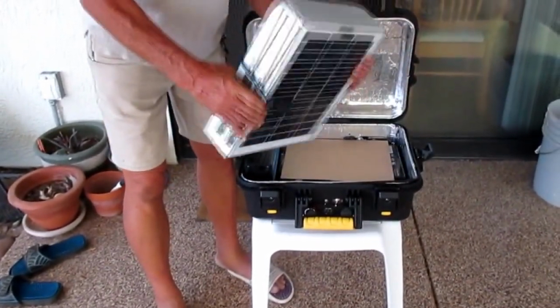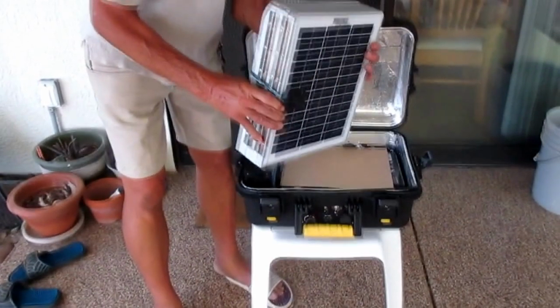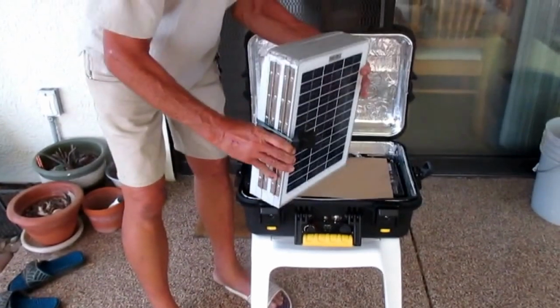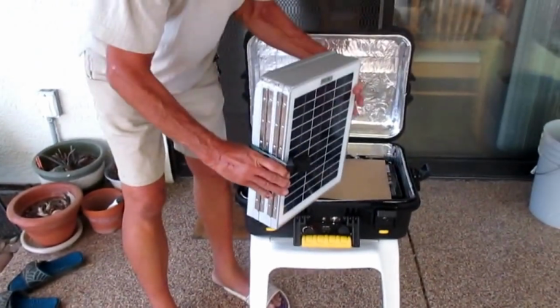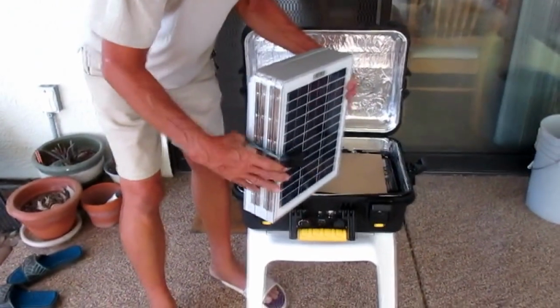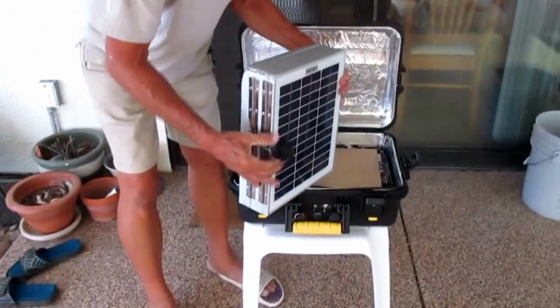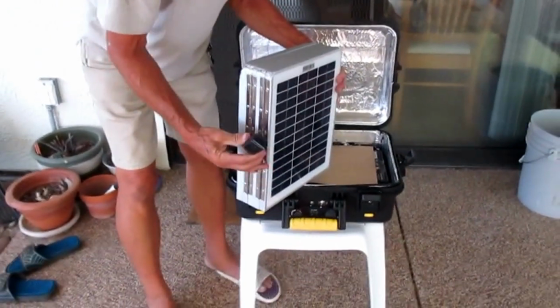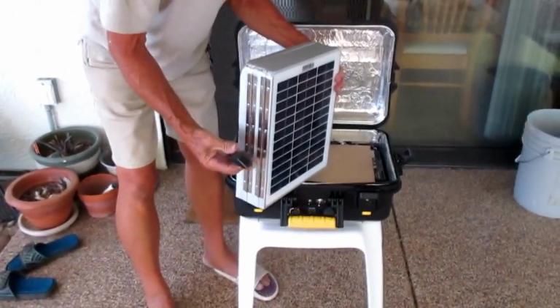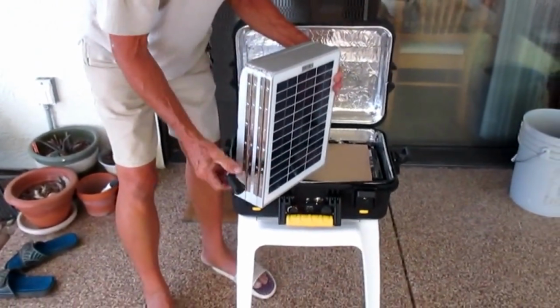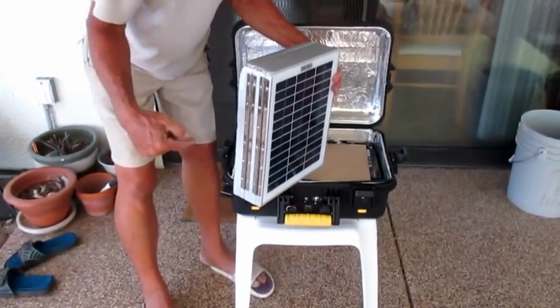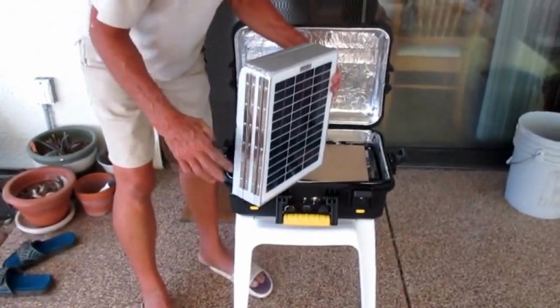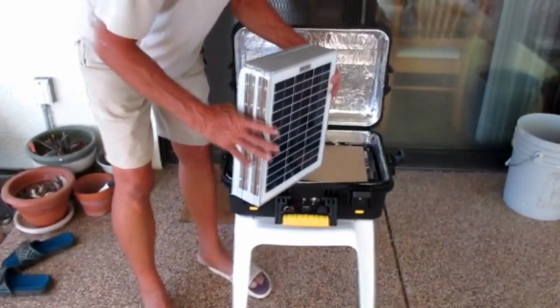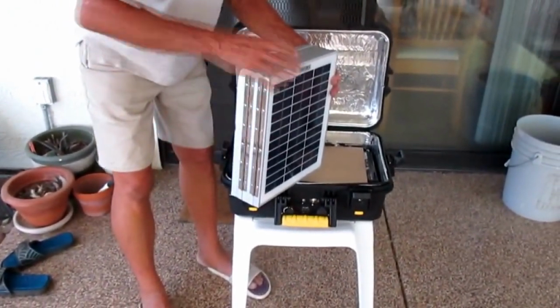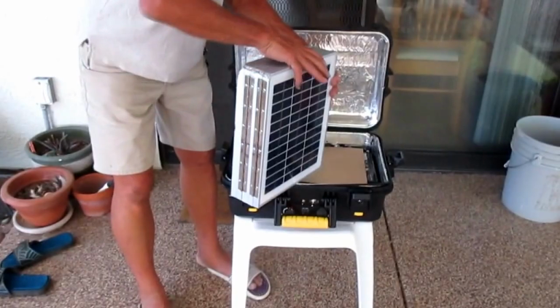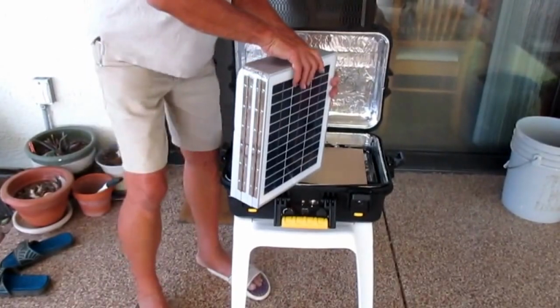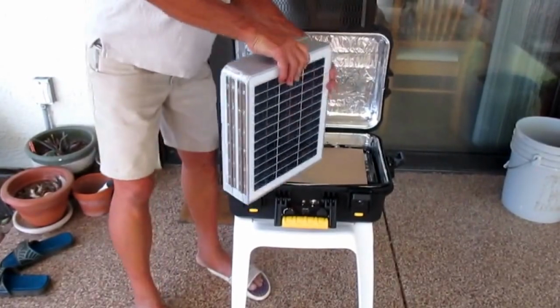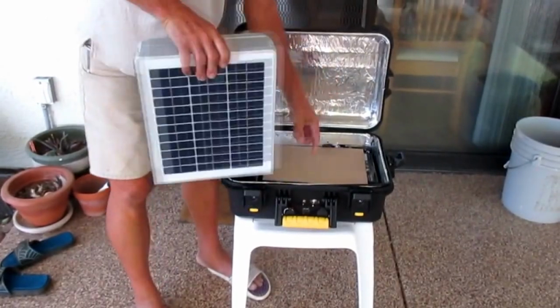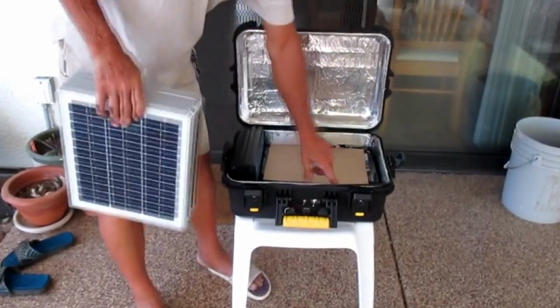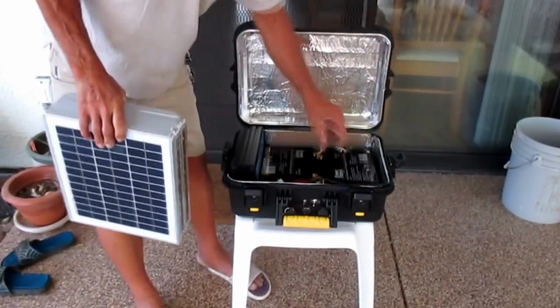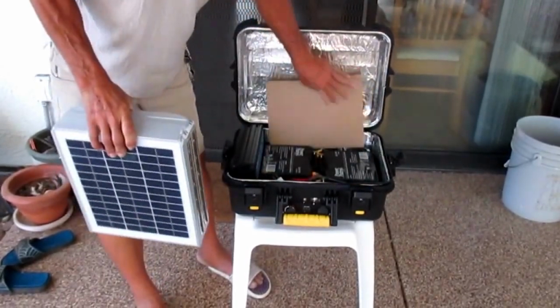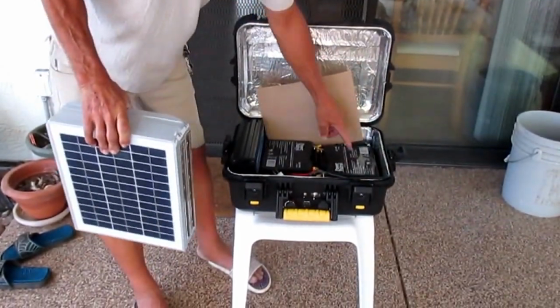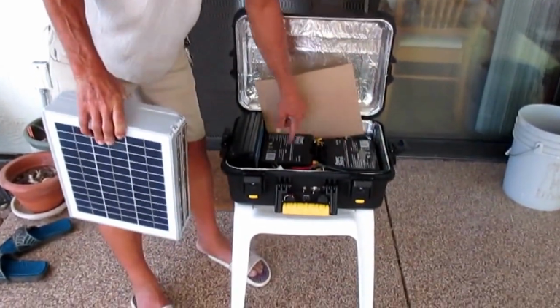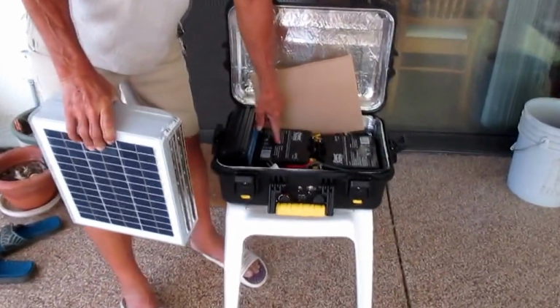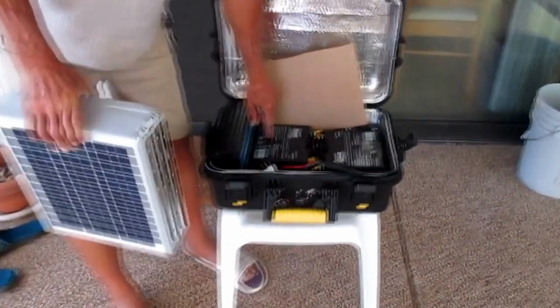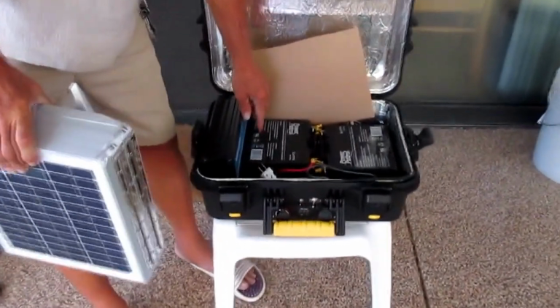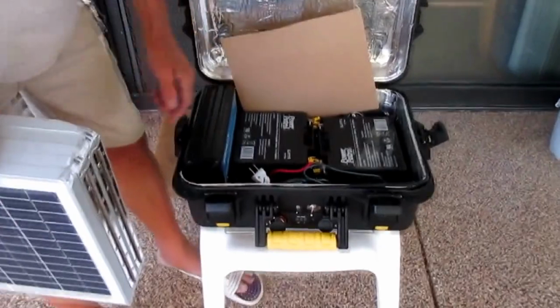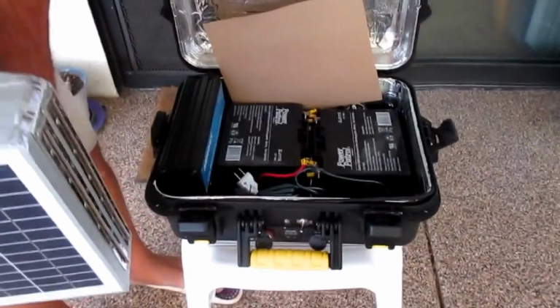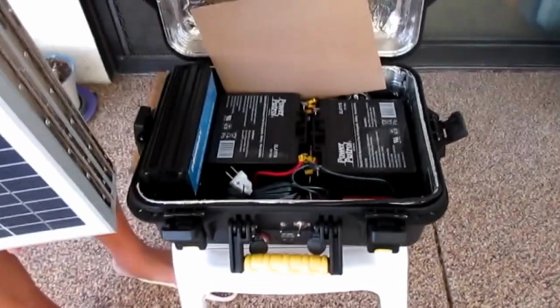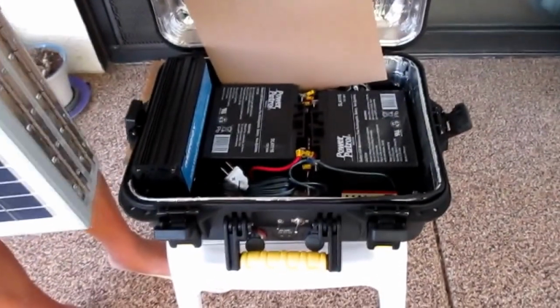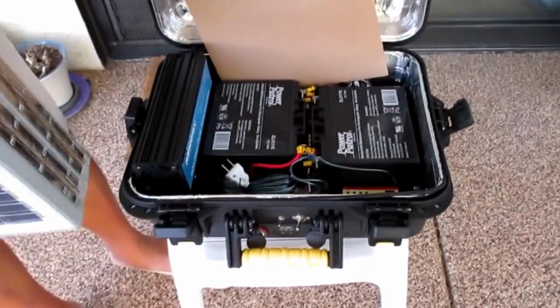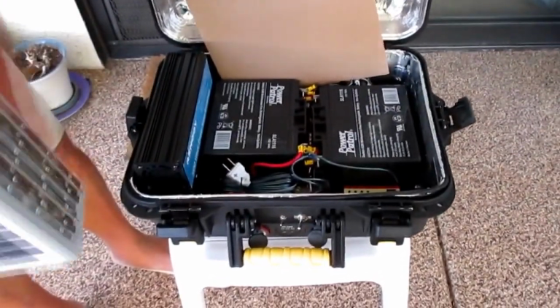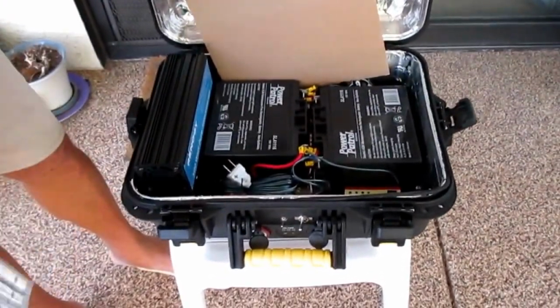The panels can be set out in the sun and plugged into the back of the unit, where they will charge the two 18 amp-hour batteries, for a total of 36 amp-hours of power.